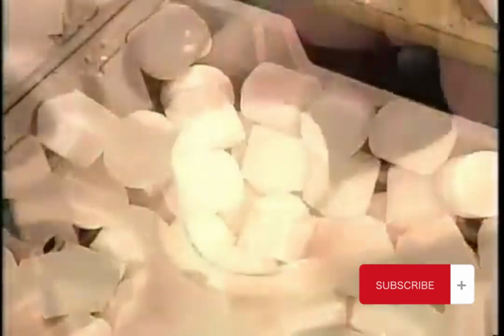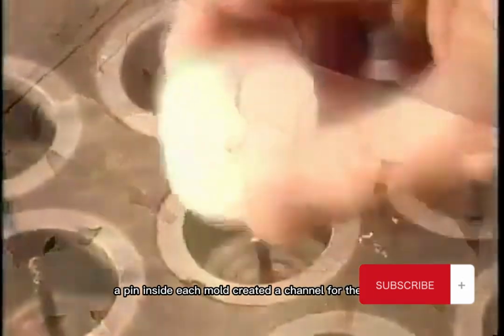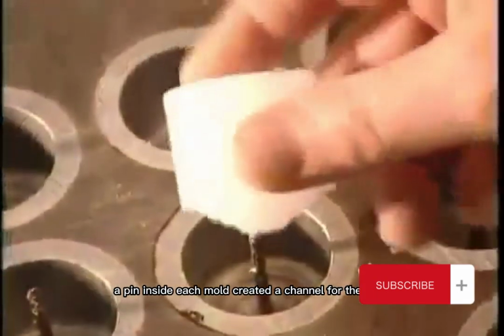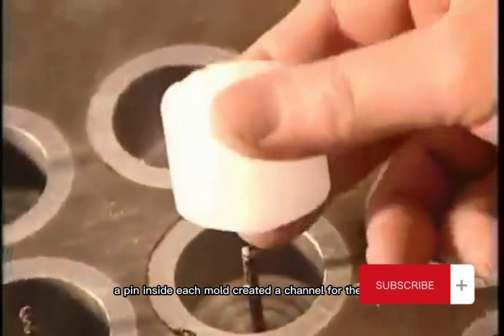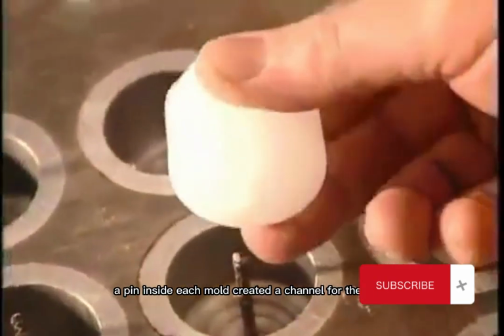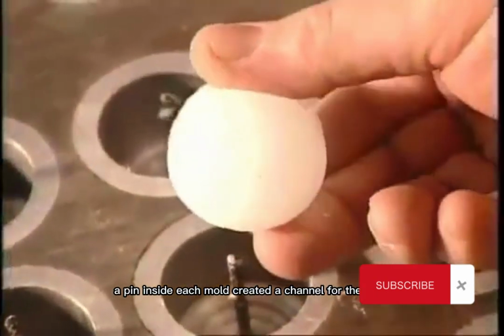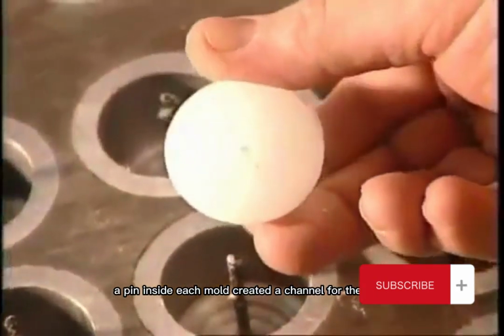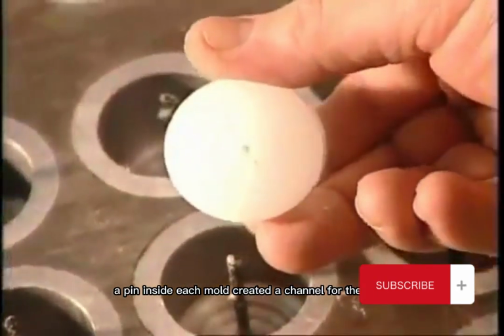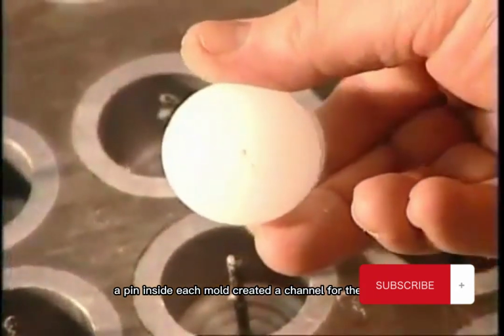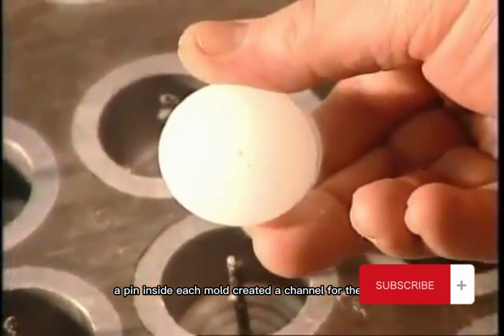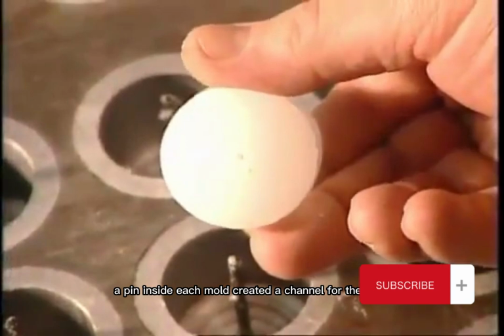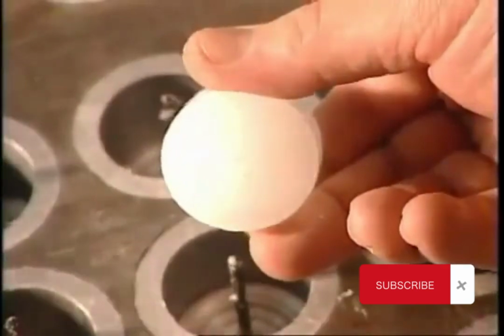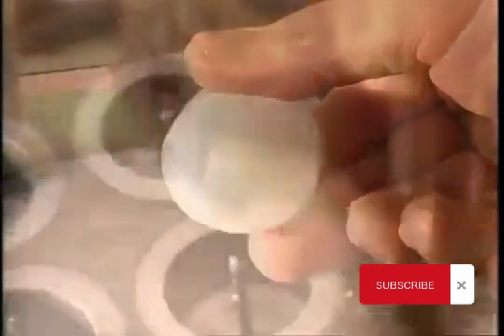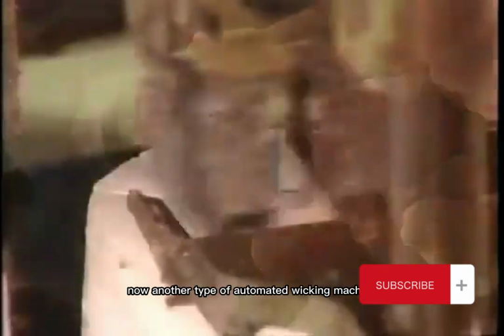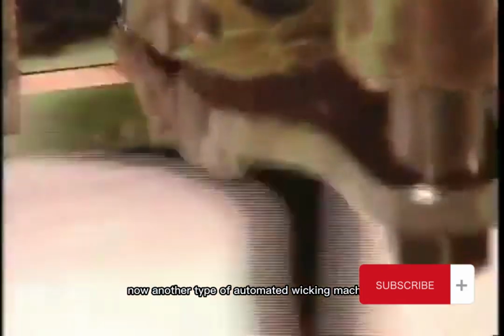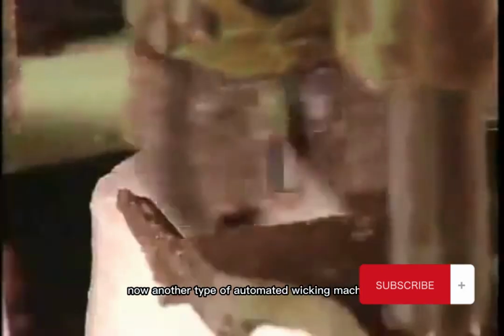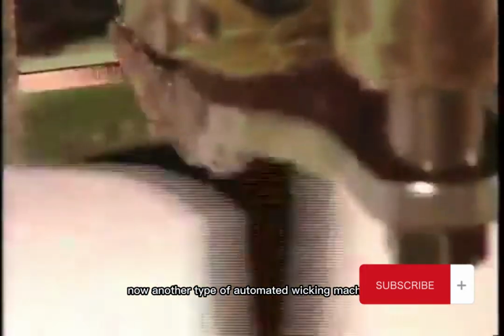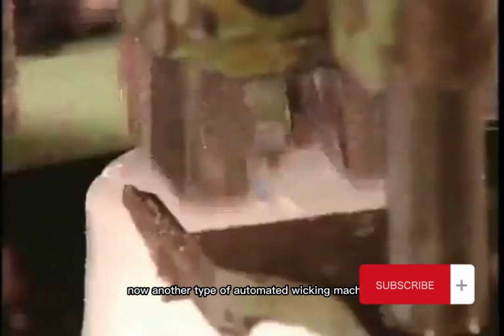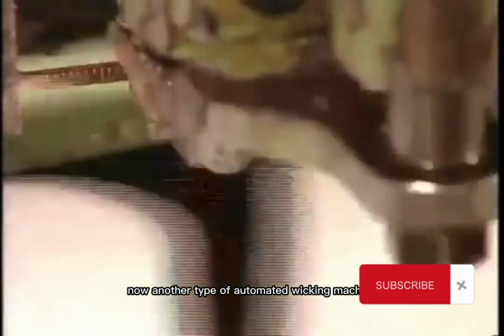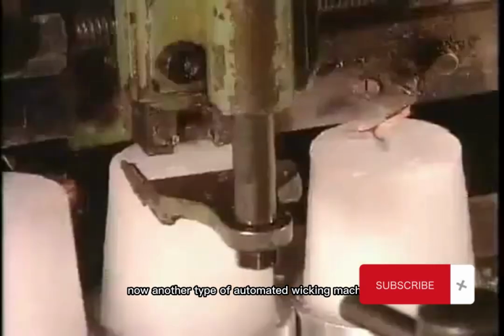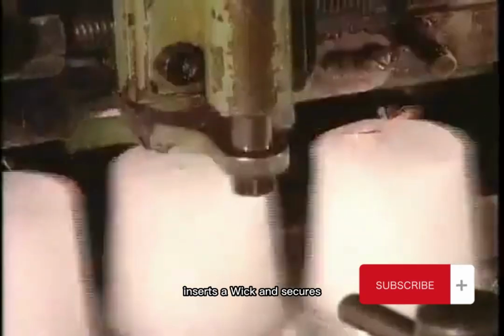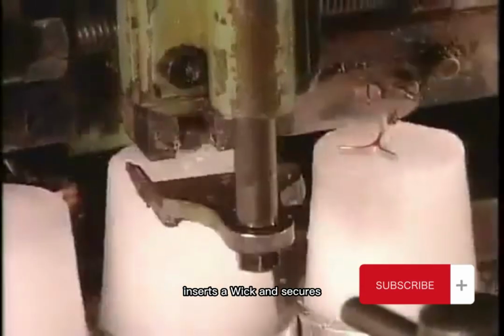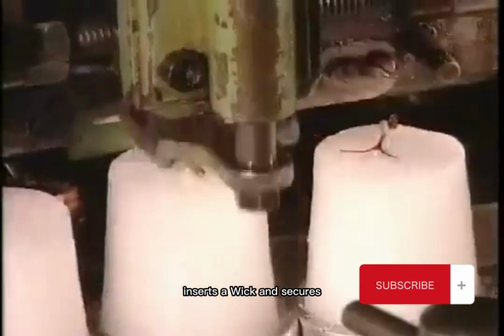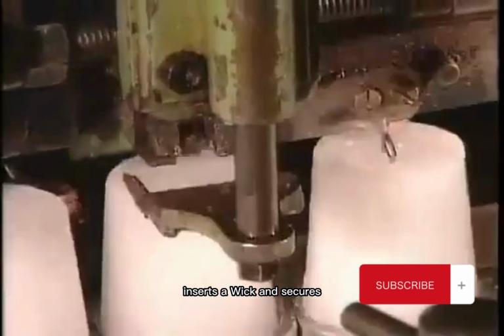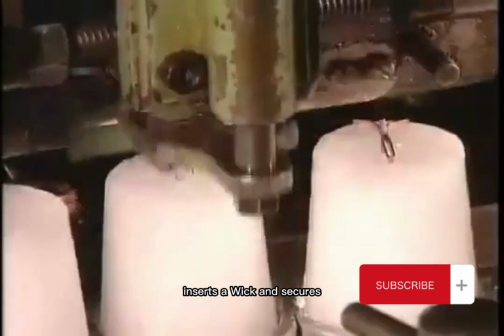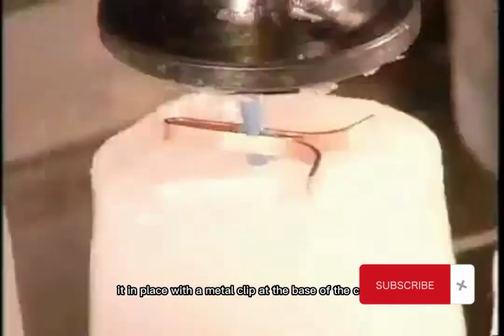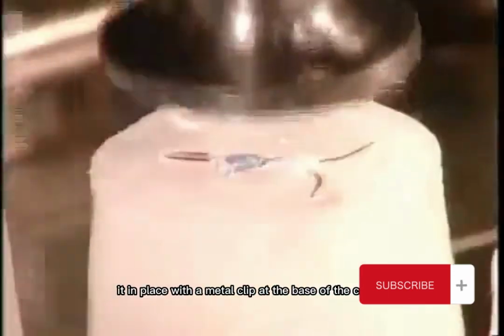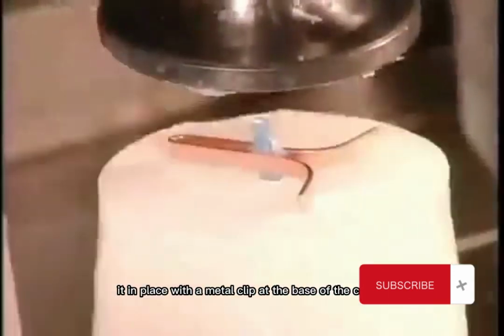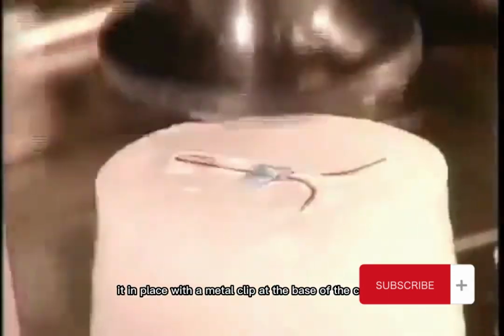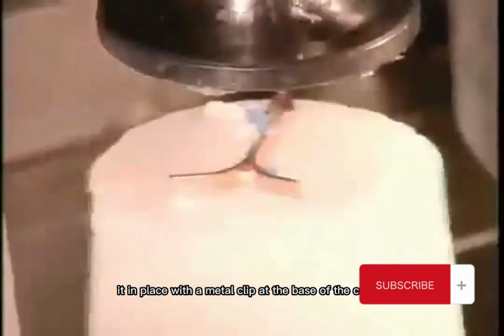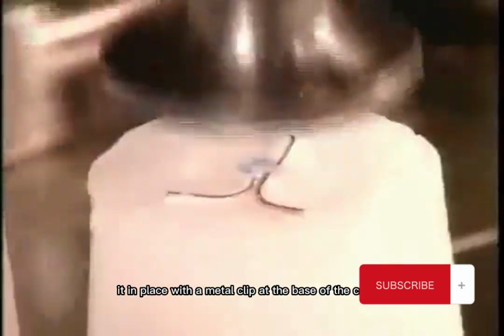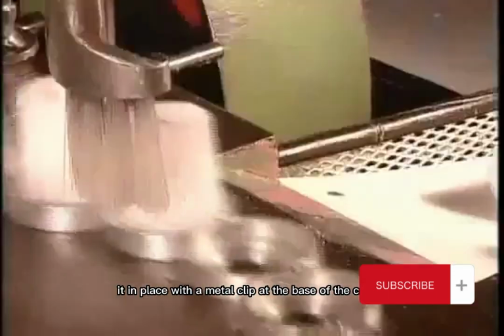A pin inside each mold created a channel for the wick. Now another type of automated wicking machine inserts a wick and secures it in place with a metal clip at the base of the candle.